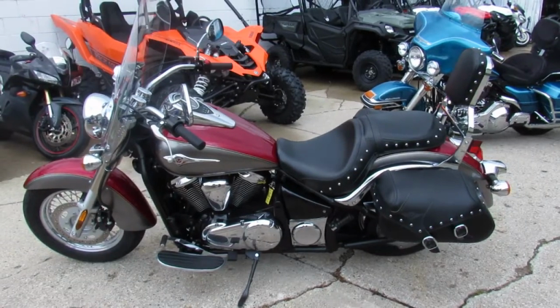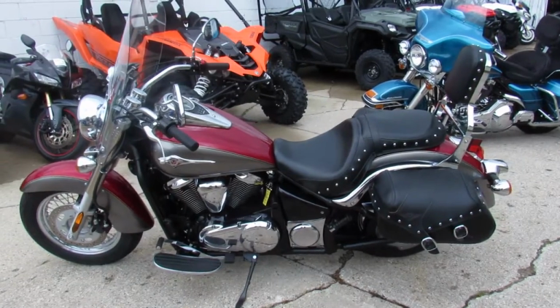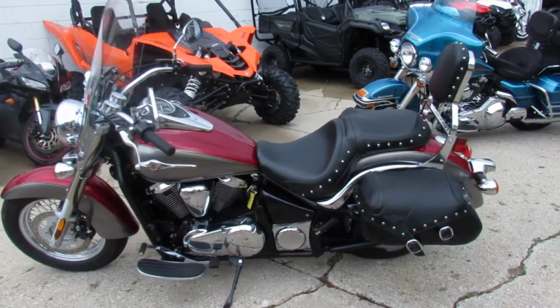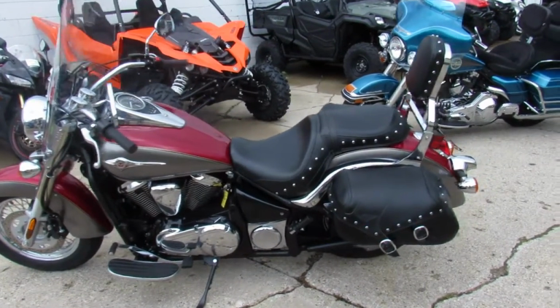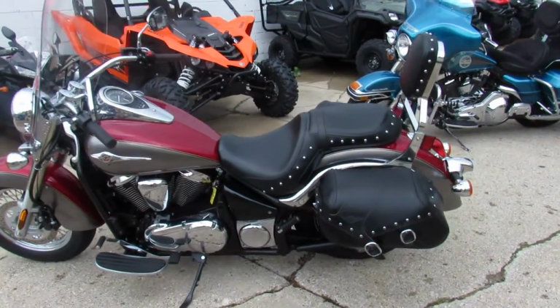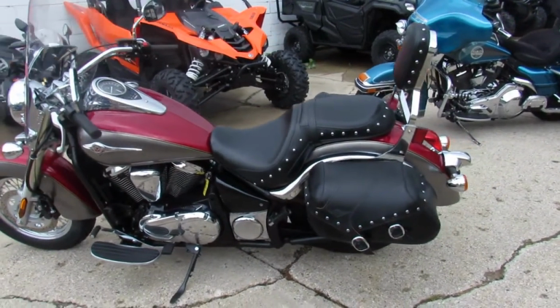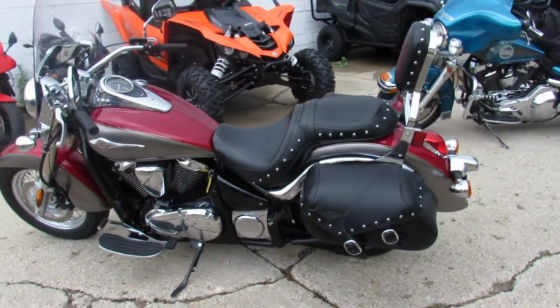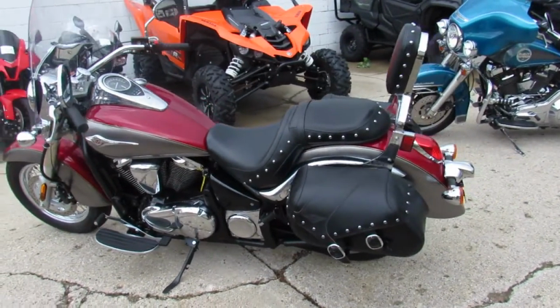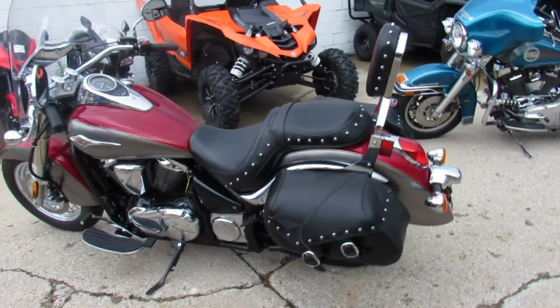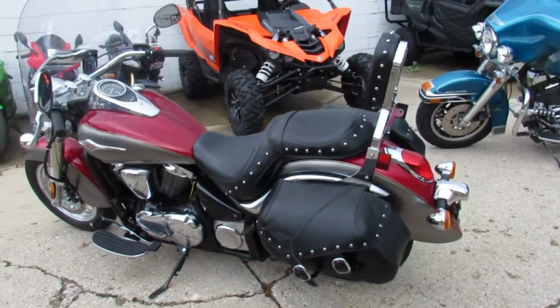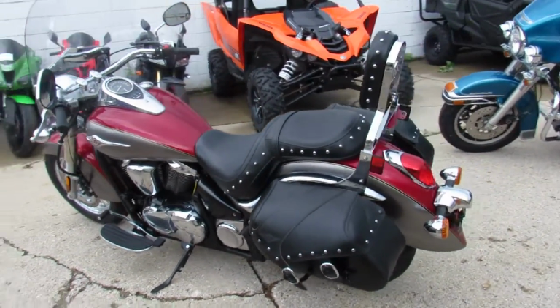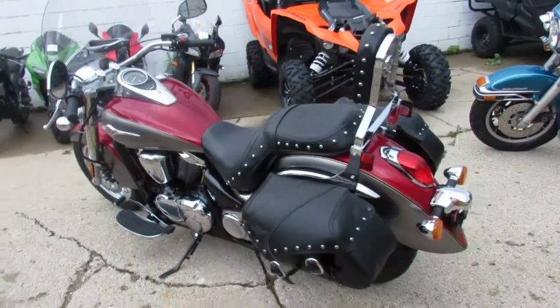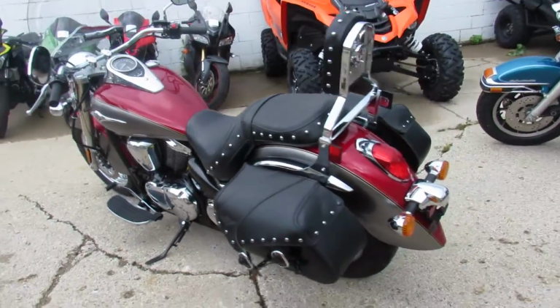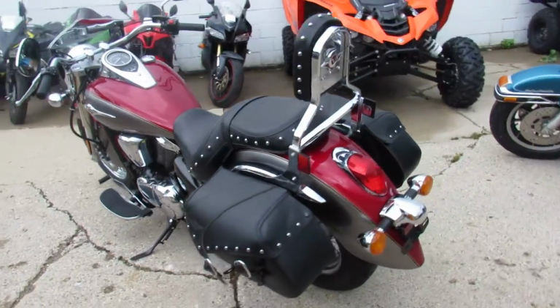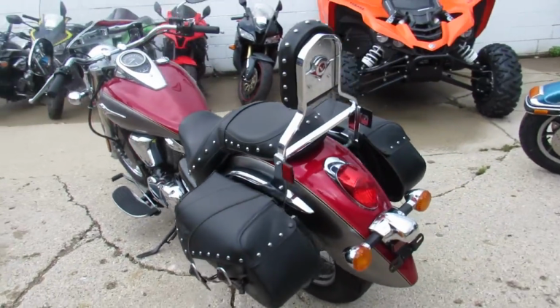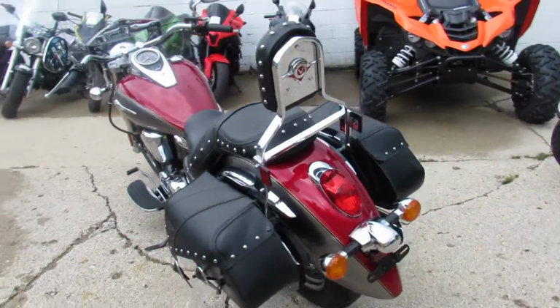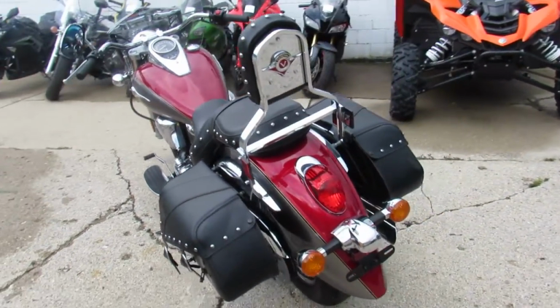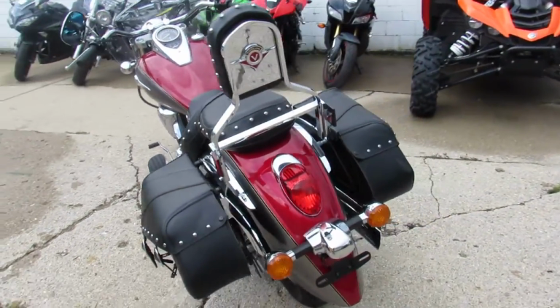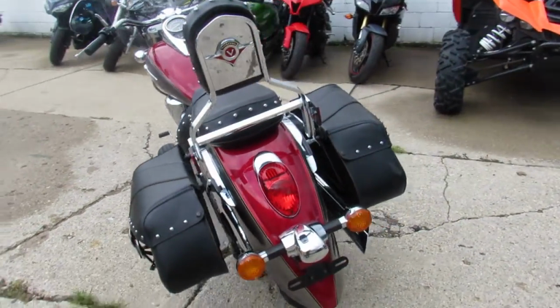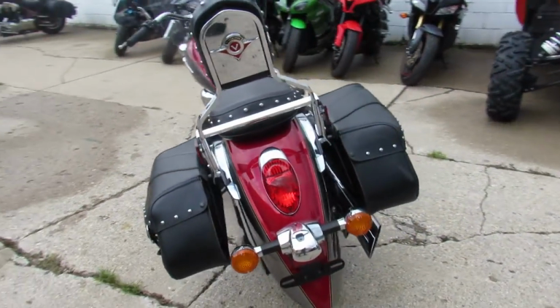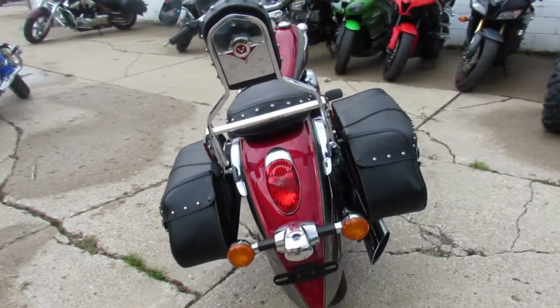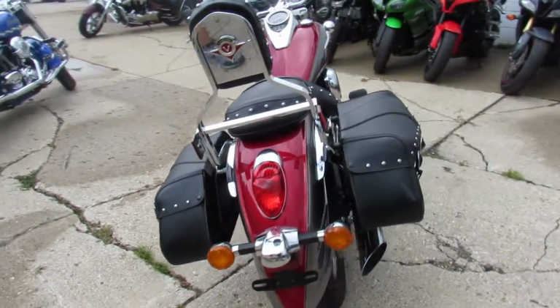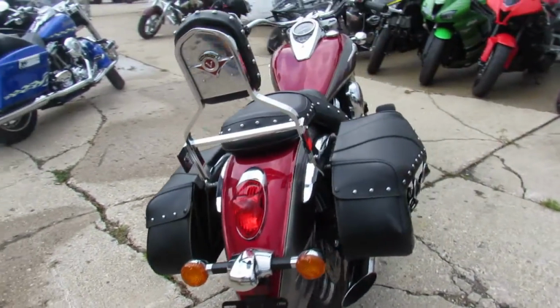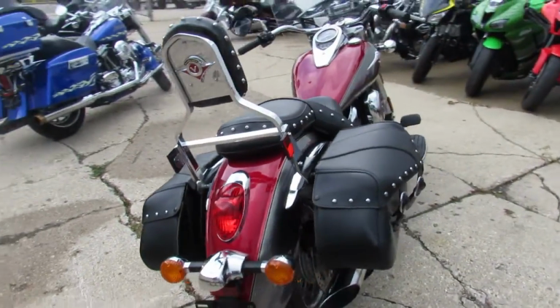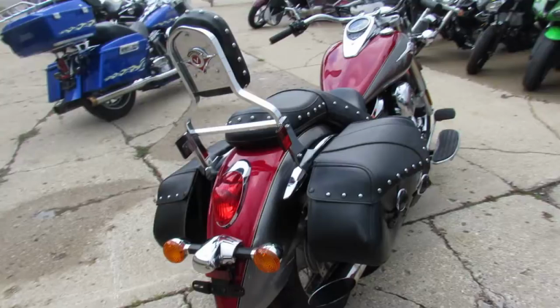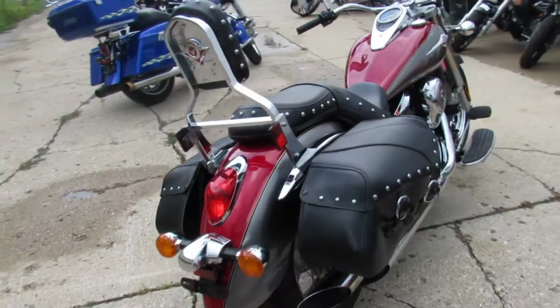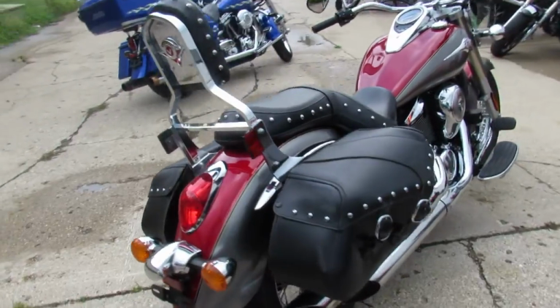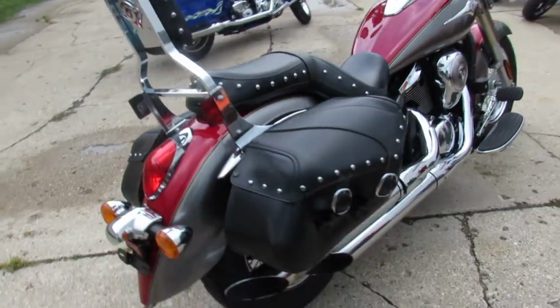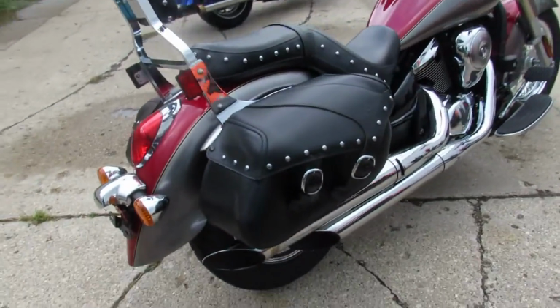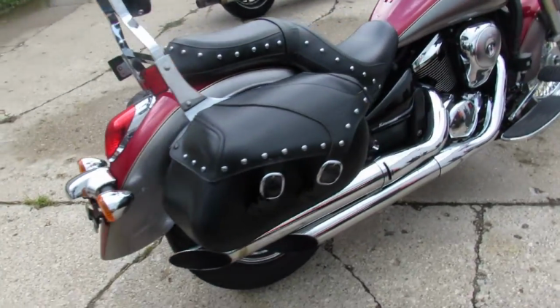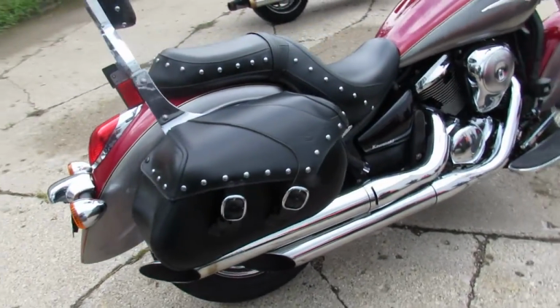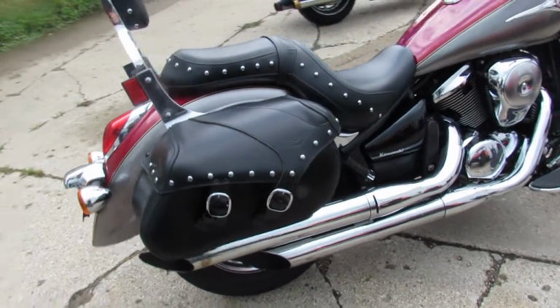Anybody looking for a nice cruiser, we got it here at Approval Powersports. This is a 2014 Kawasaki Vulcan 900 — it only has 4,896 miles and we got this thing priced right at $5,999.